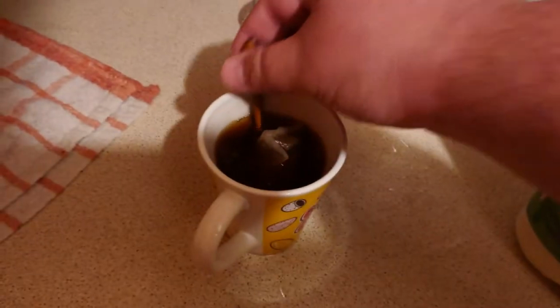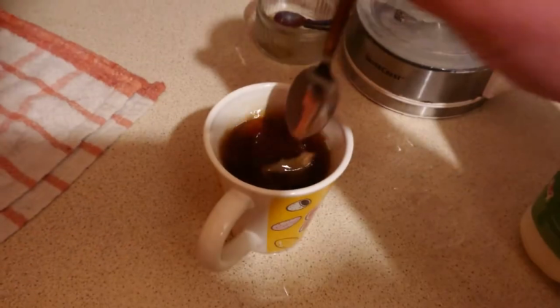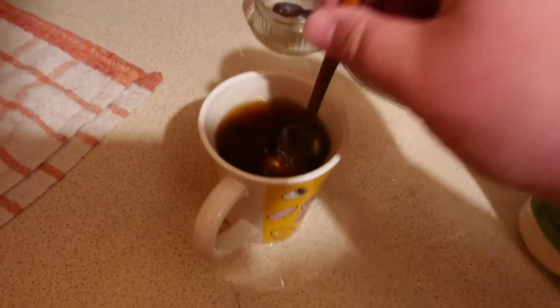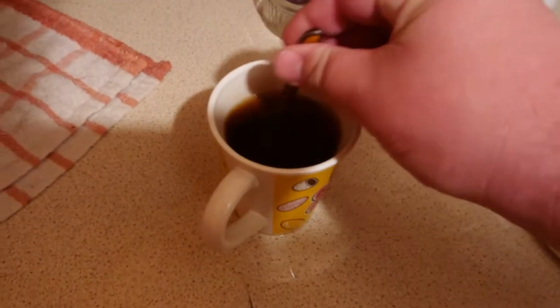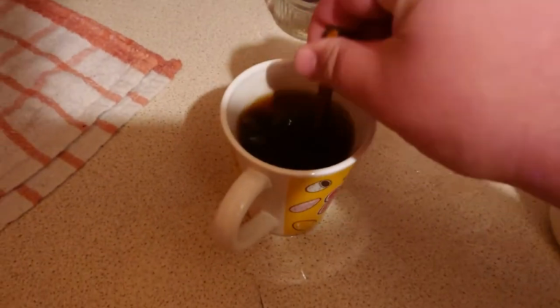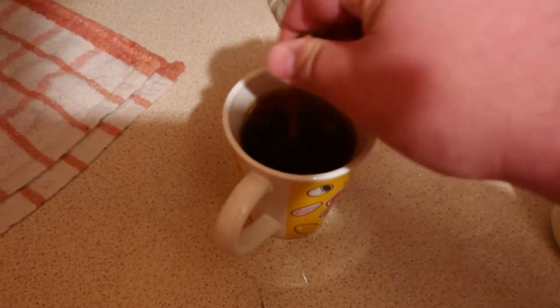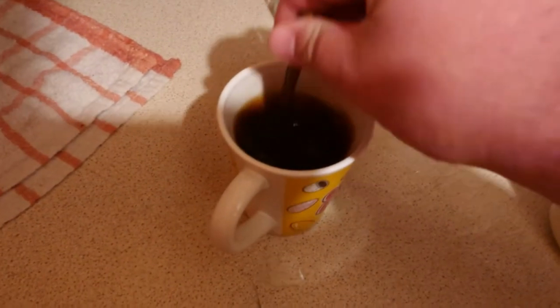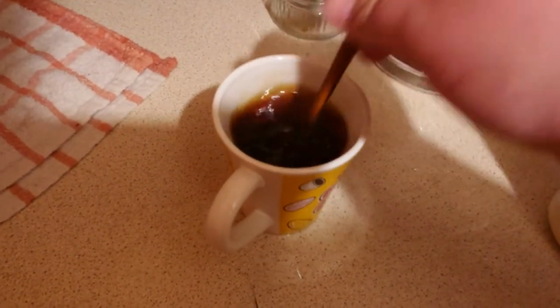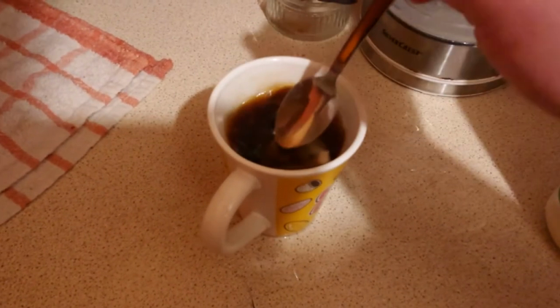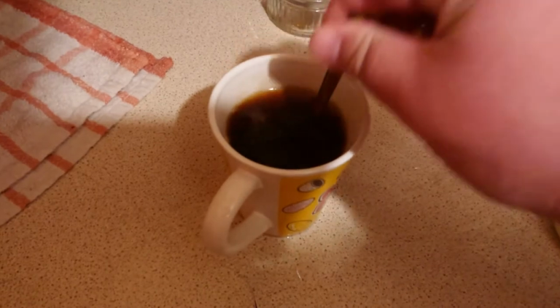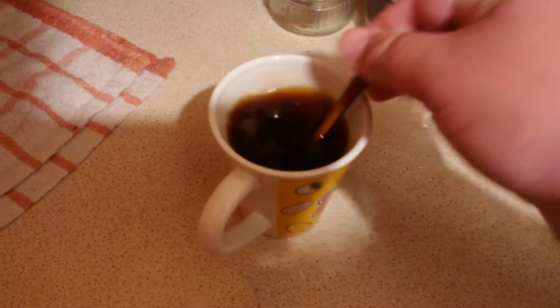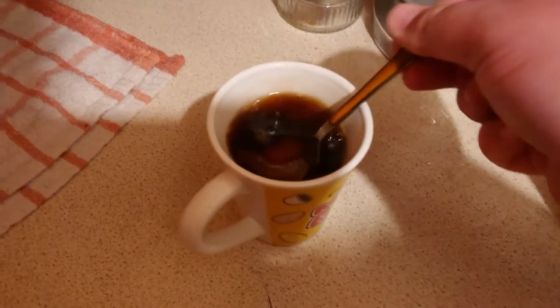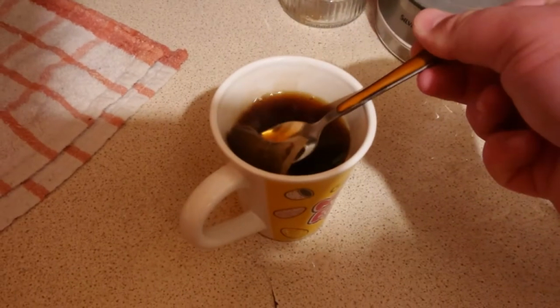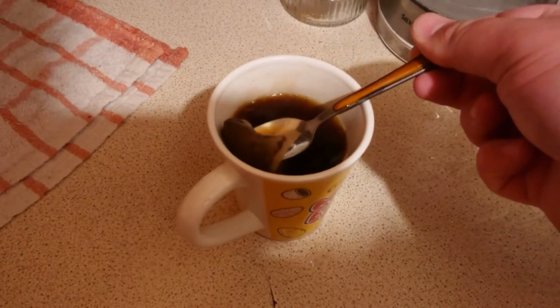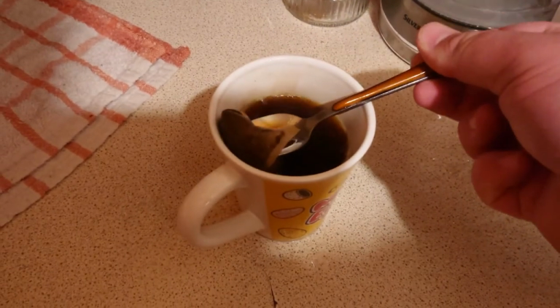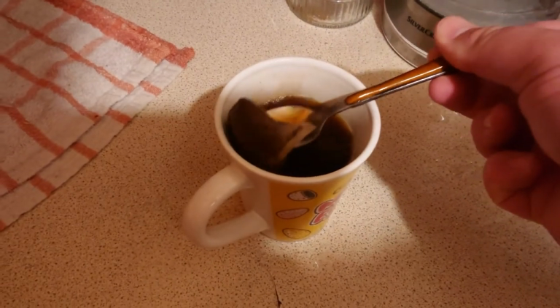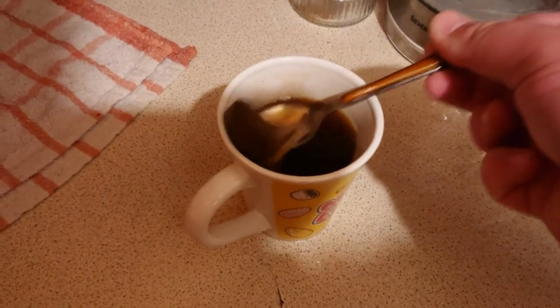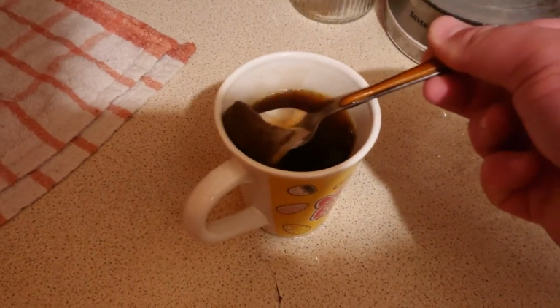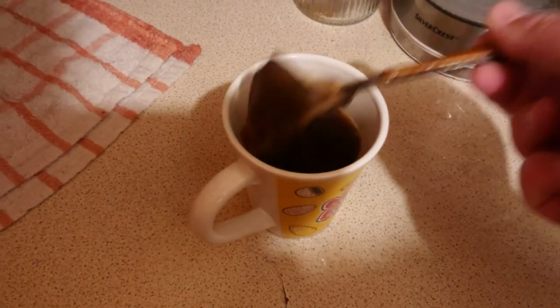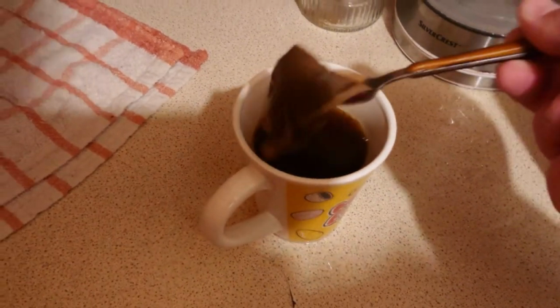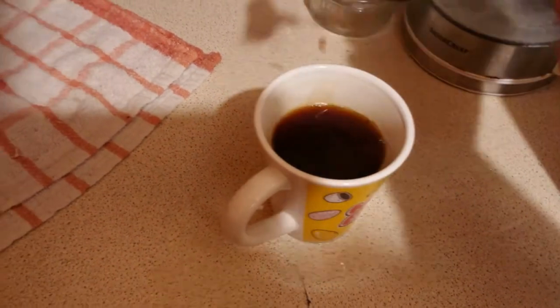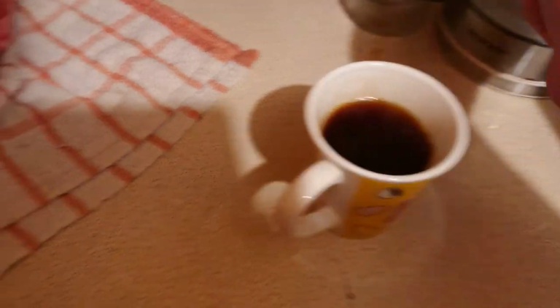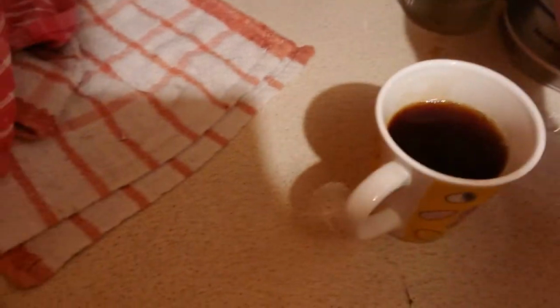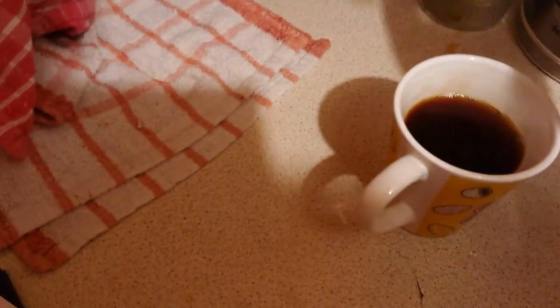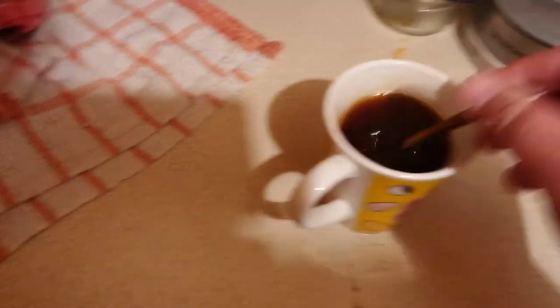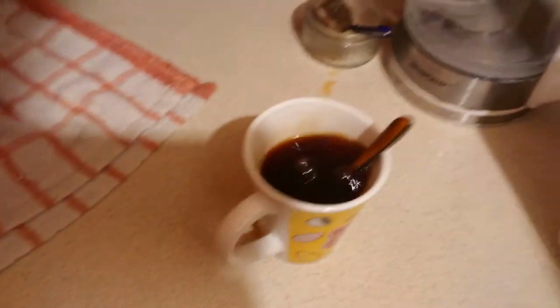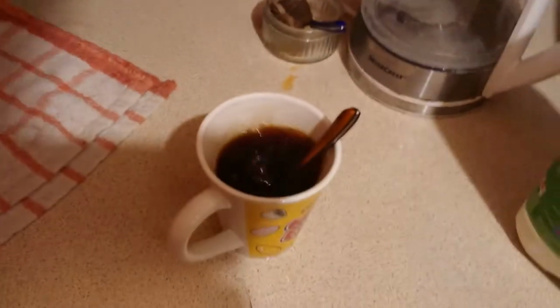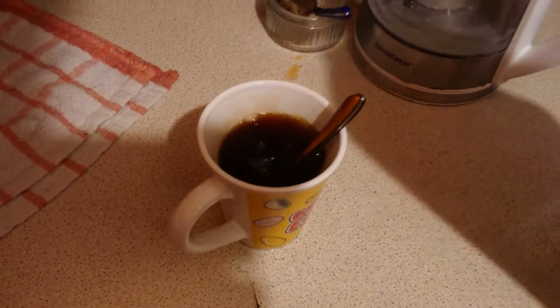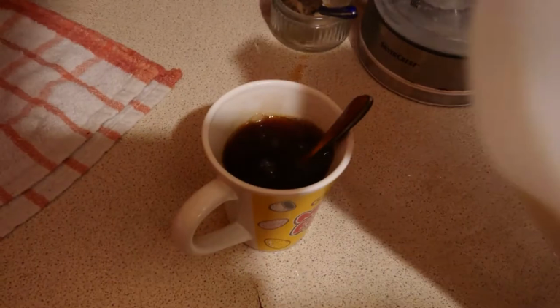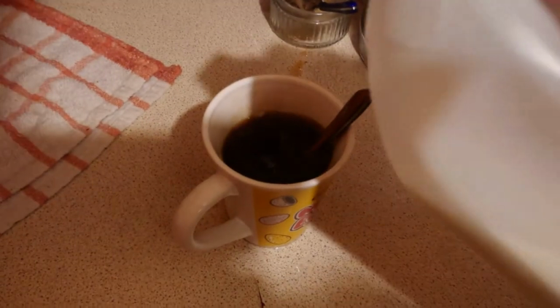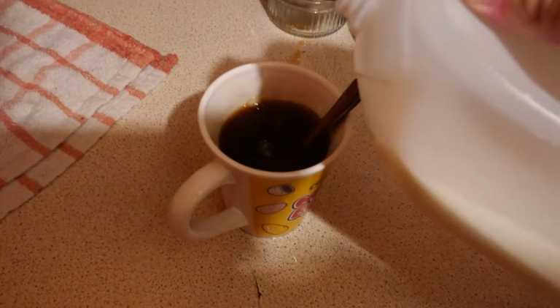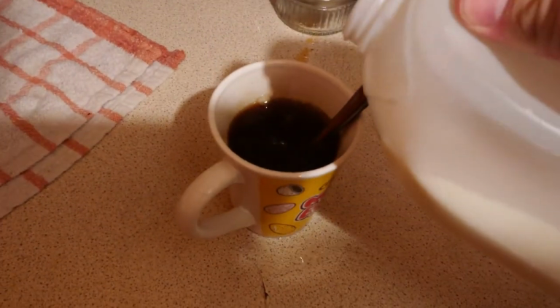Right, that's long enough. Squeeze and remove. Dash of milk.